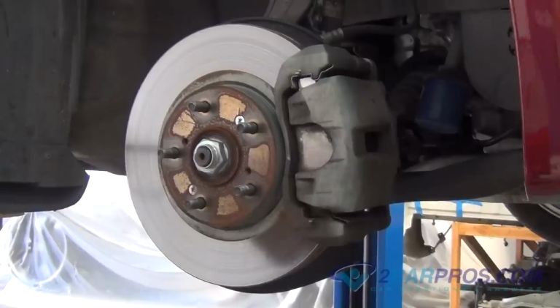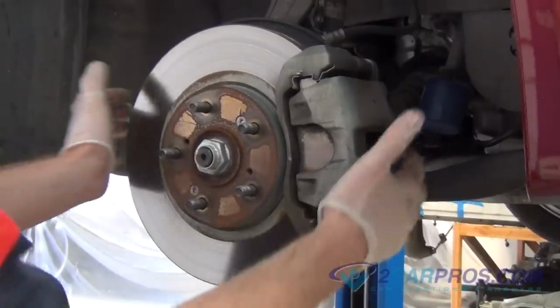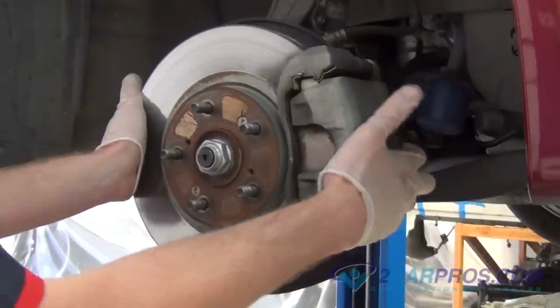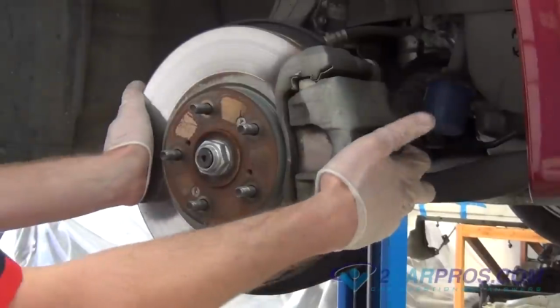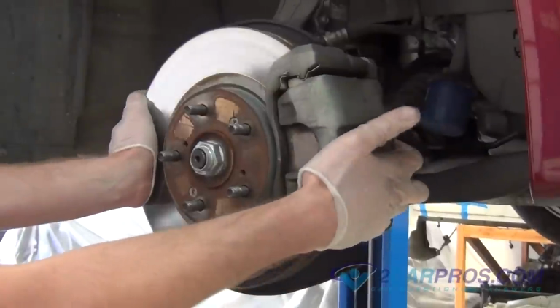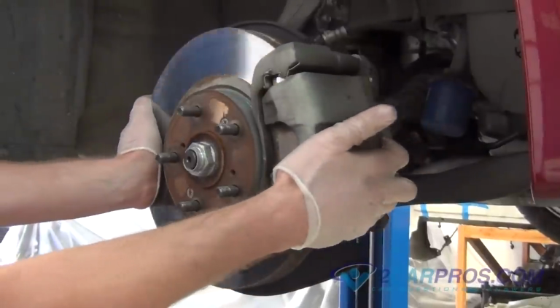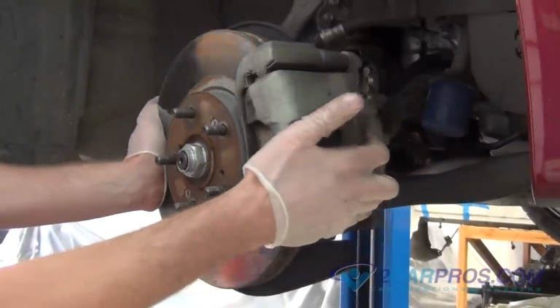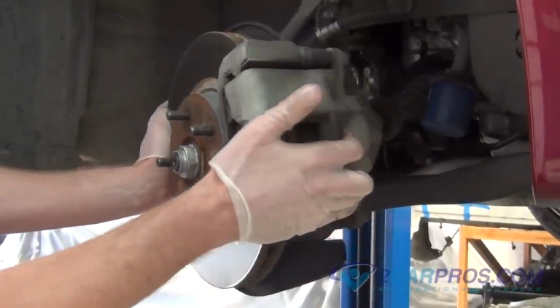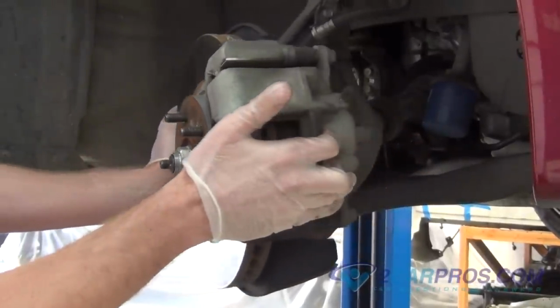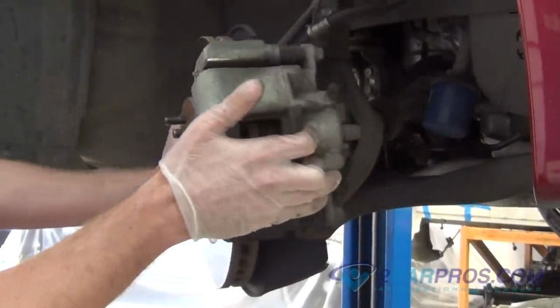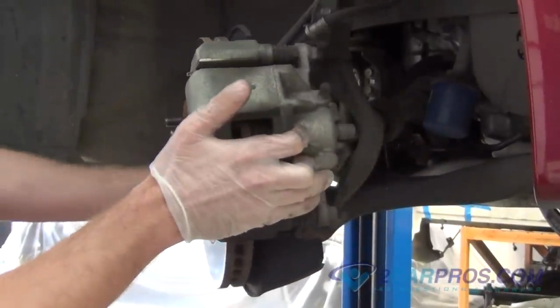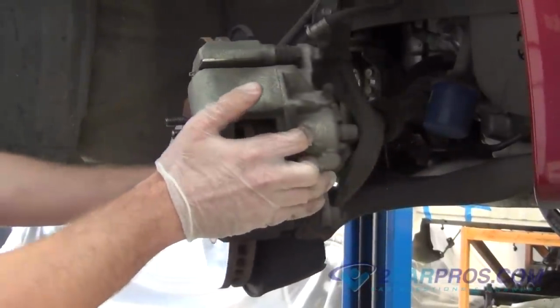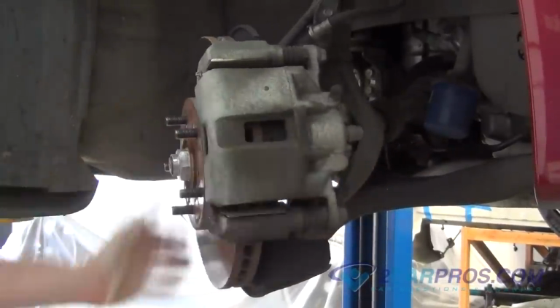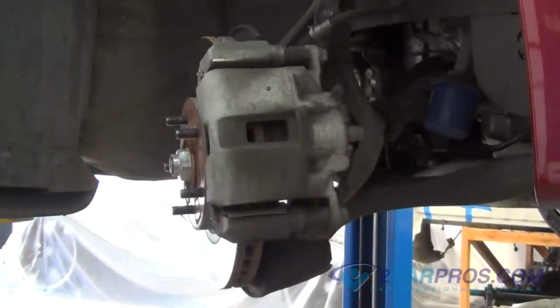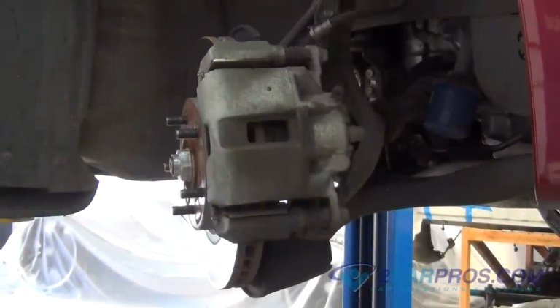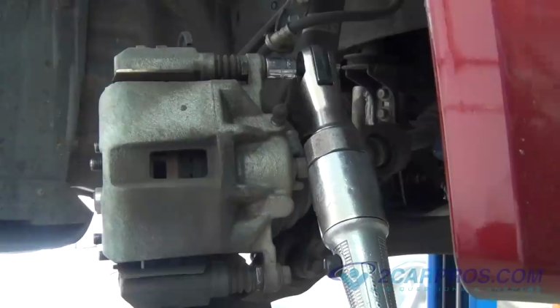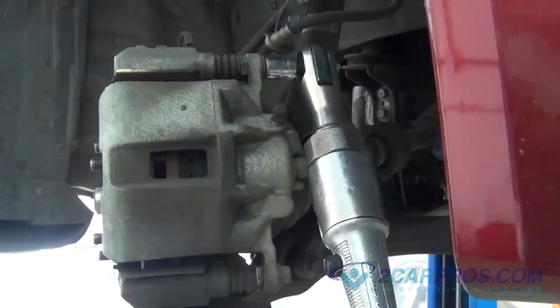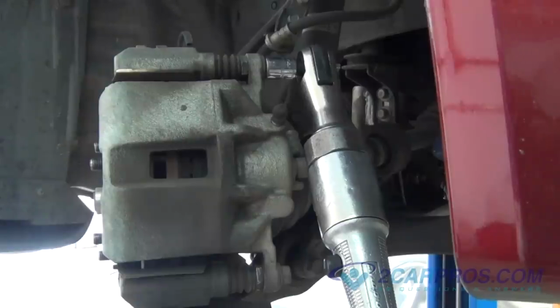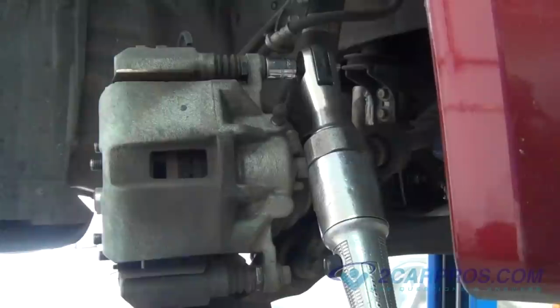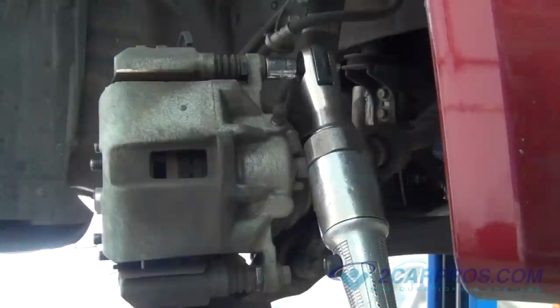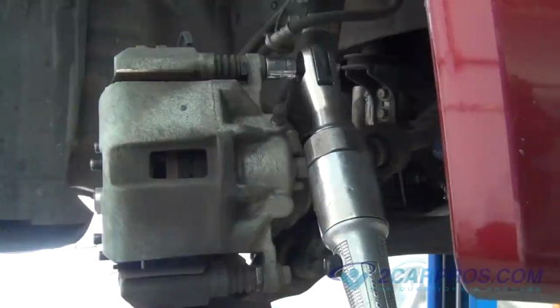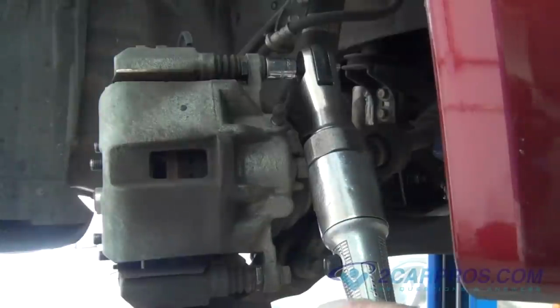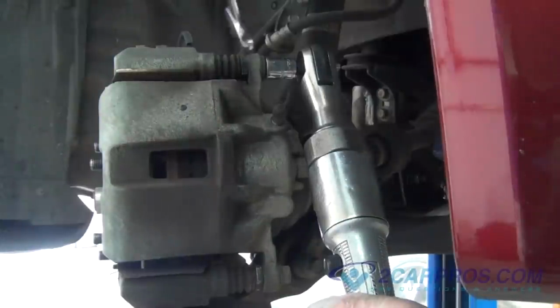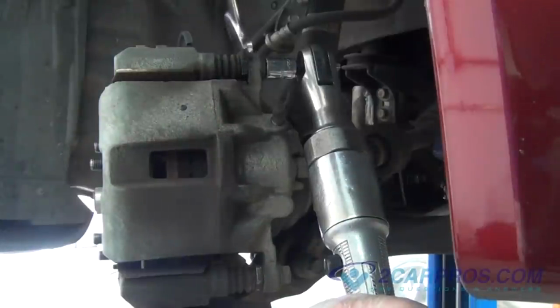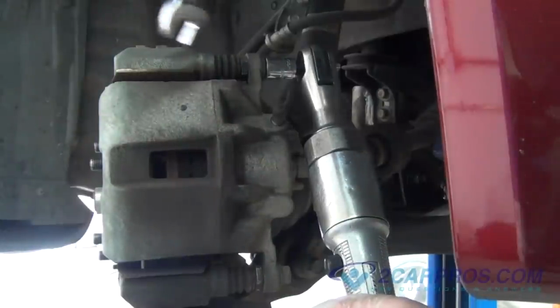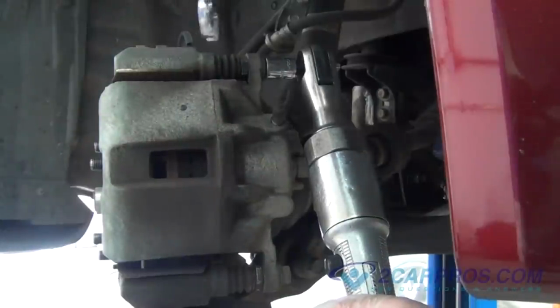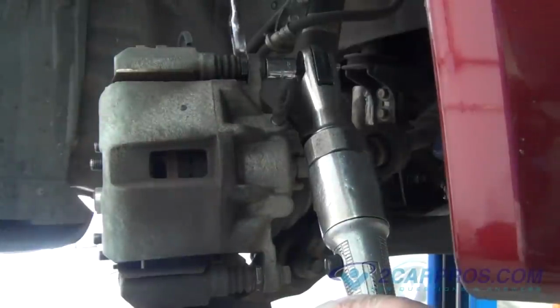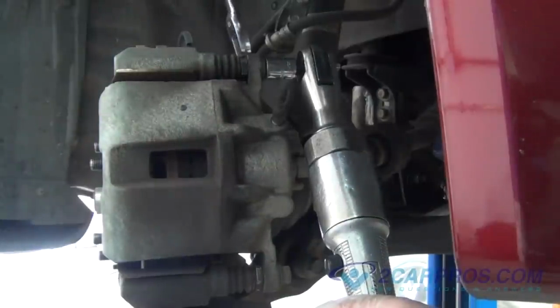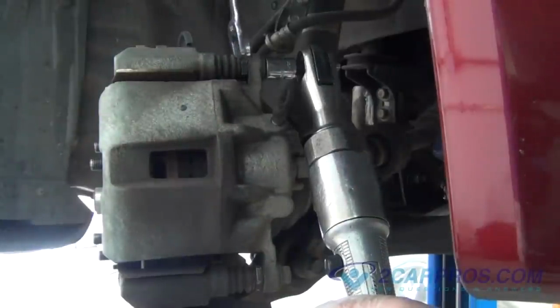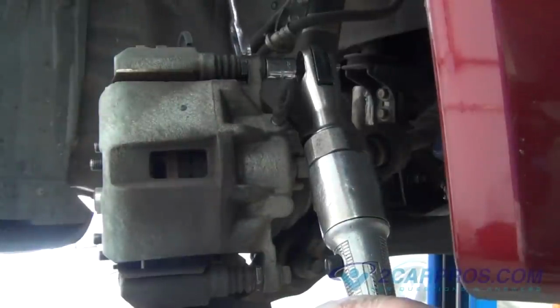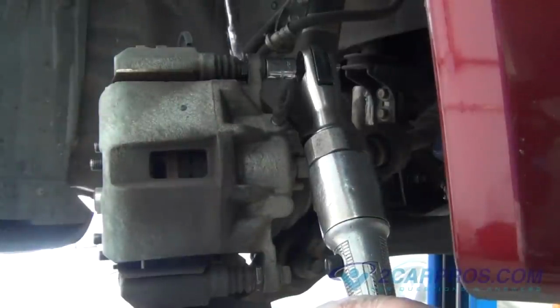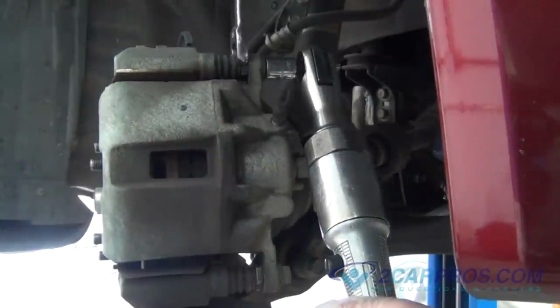Turning the rotor assembly can help you when doing this repair. Using the appropriate size metric socket and wrench, remove the brake caliper slide bolts.